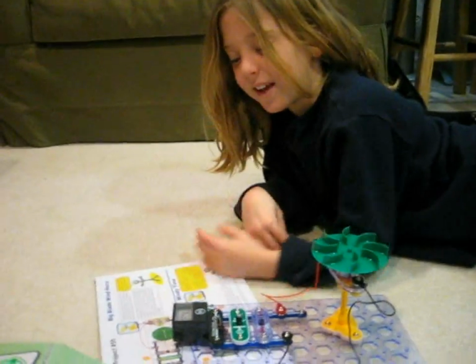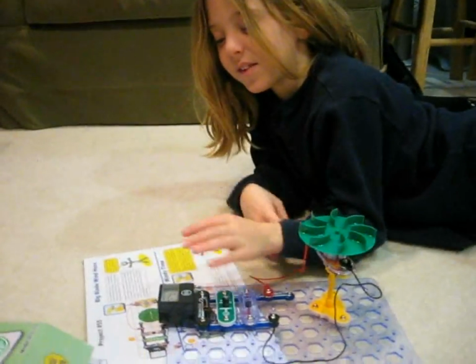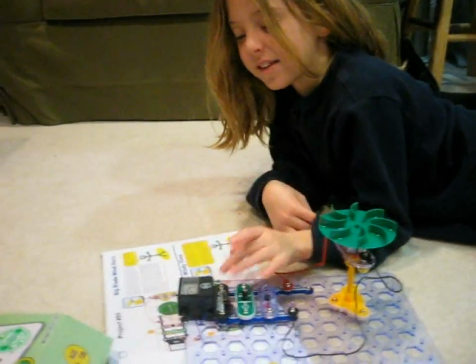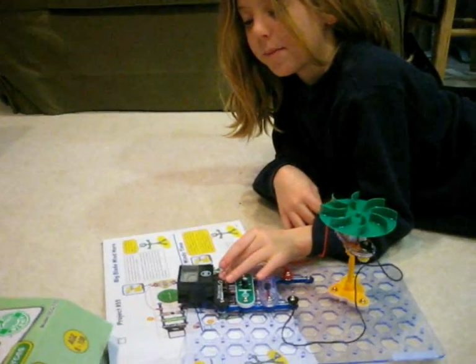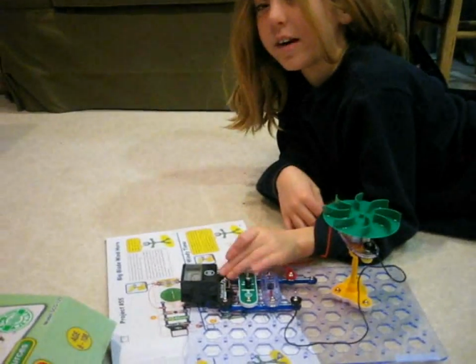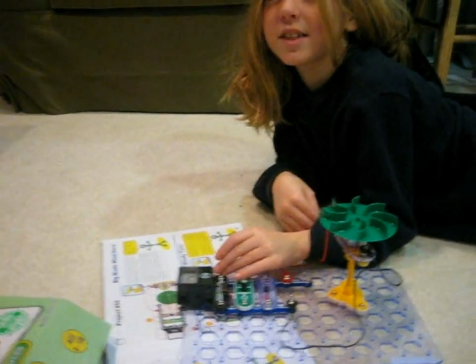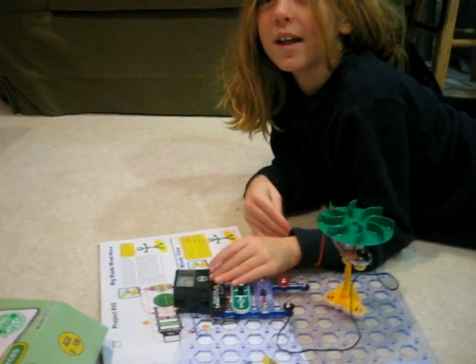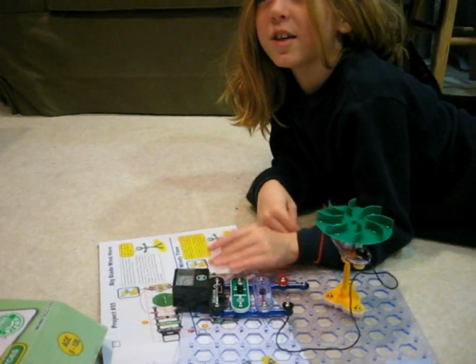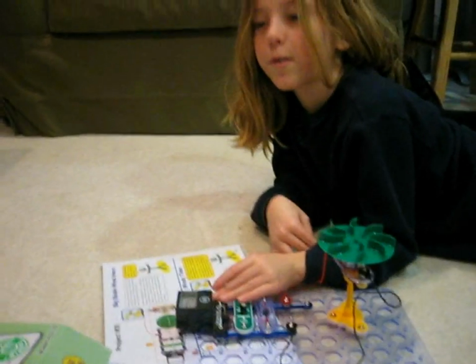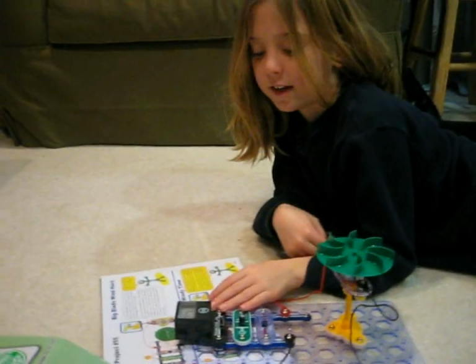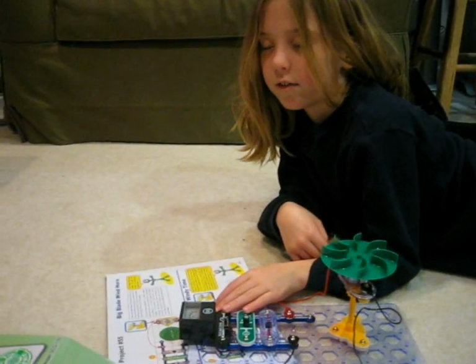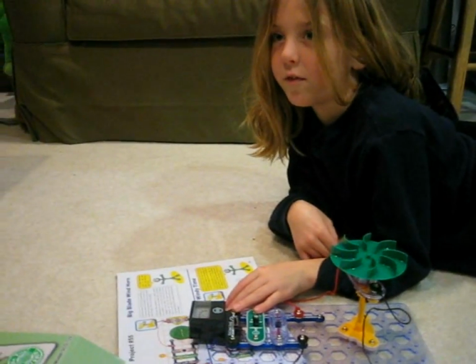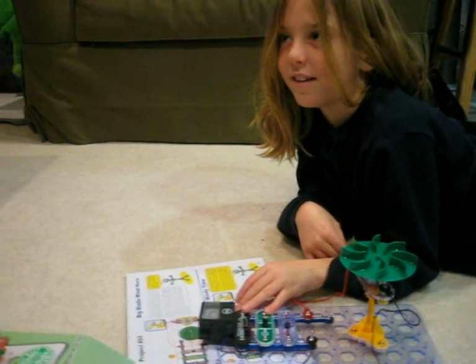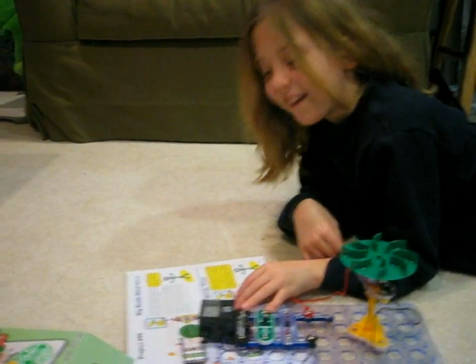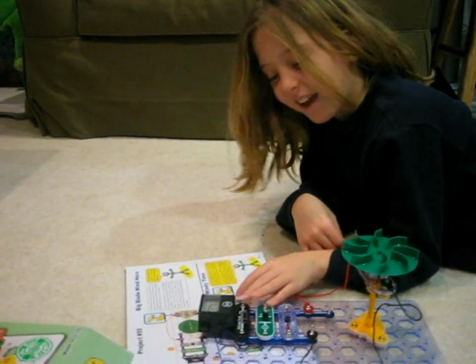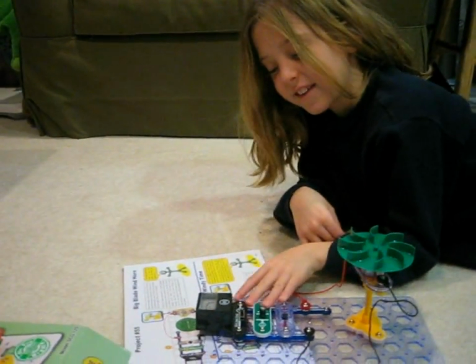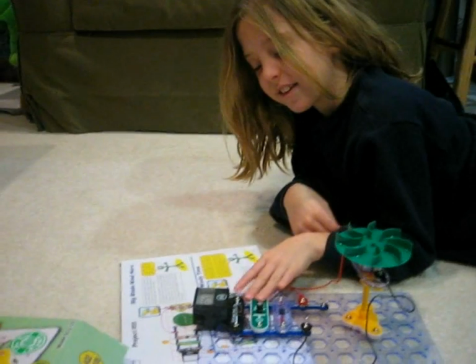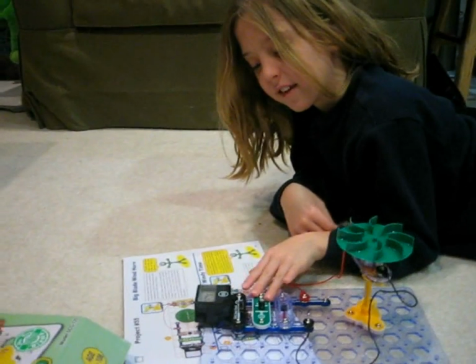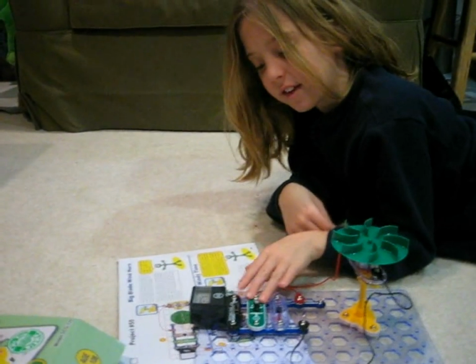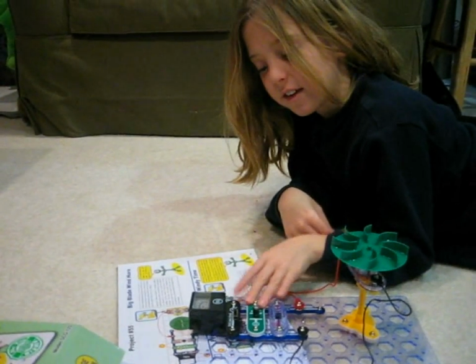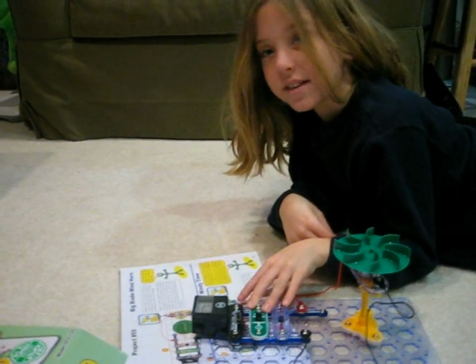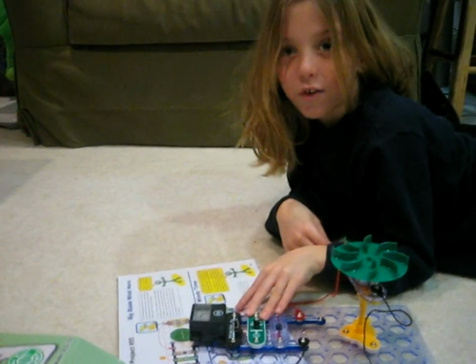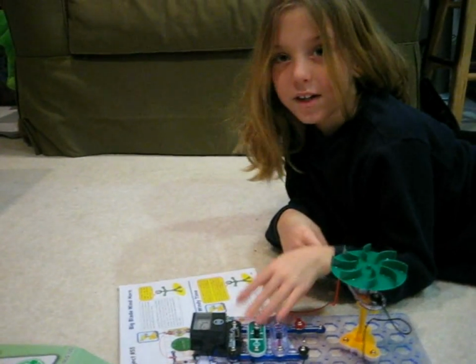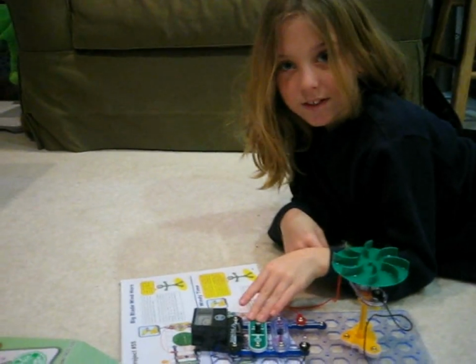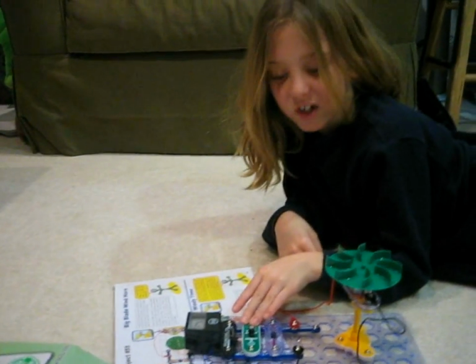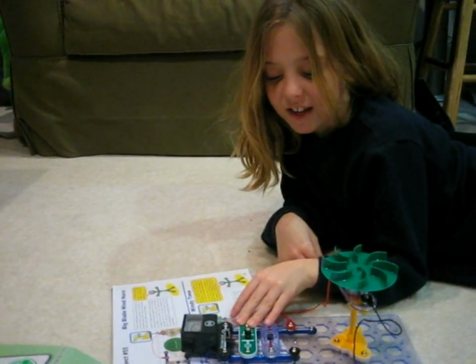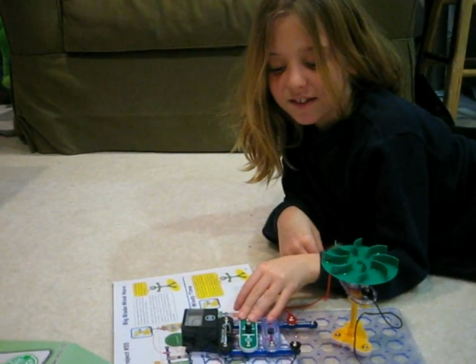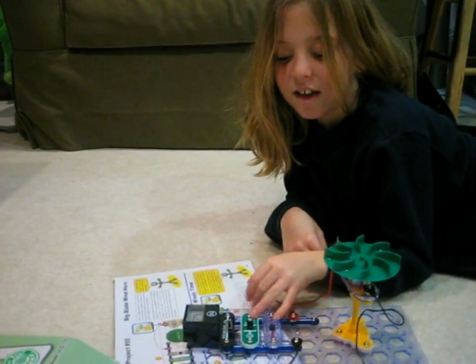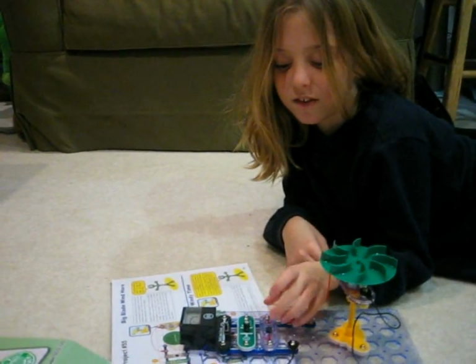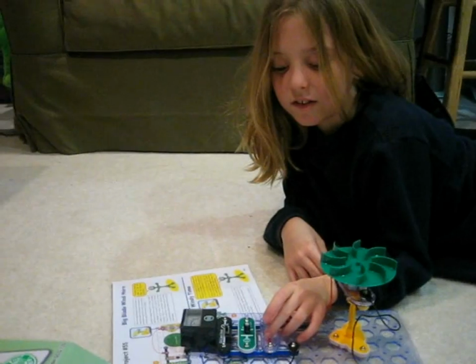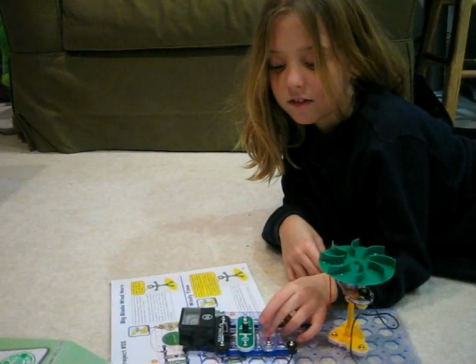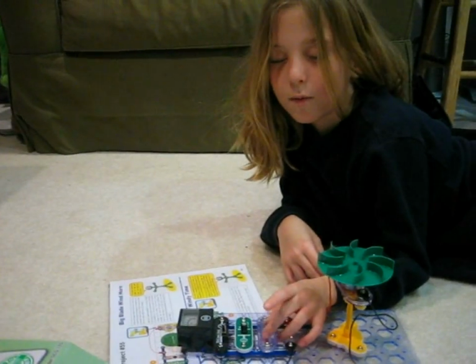So this is the meter — how much energy you're creating — and this is the capacitor, where it stores the energy, and this is the horn.